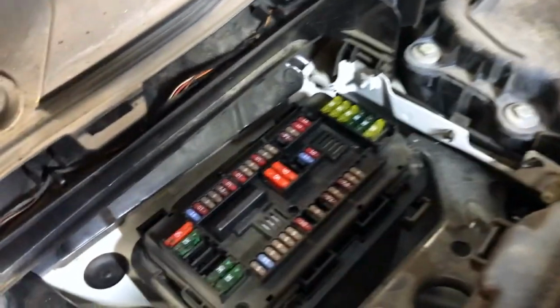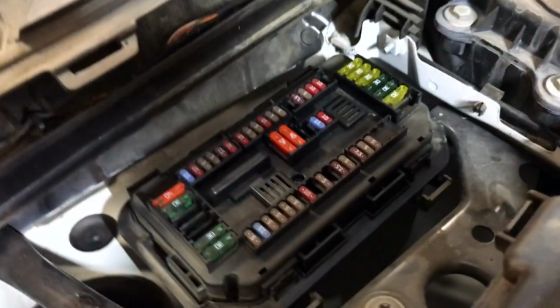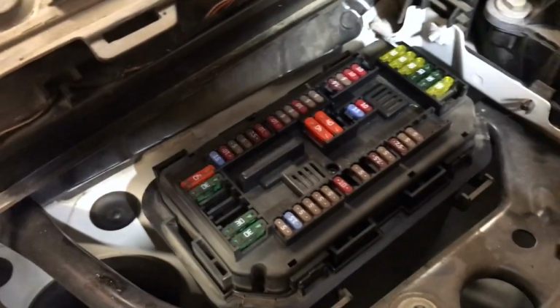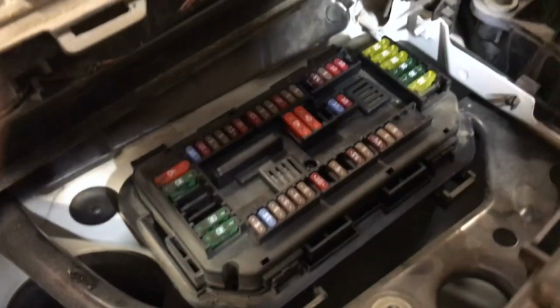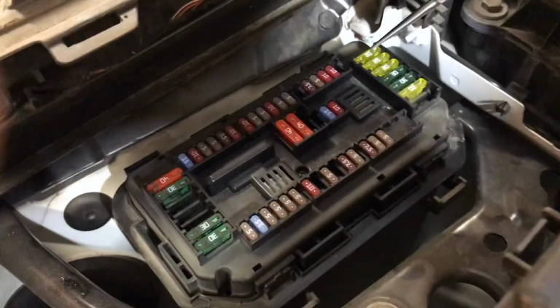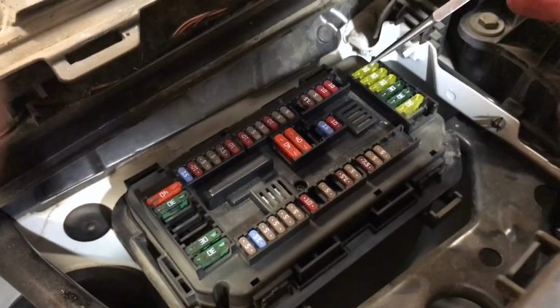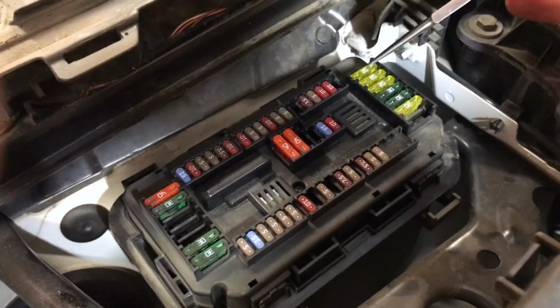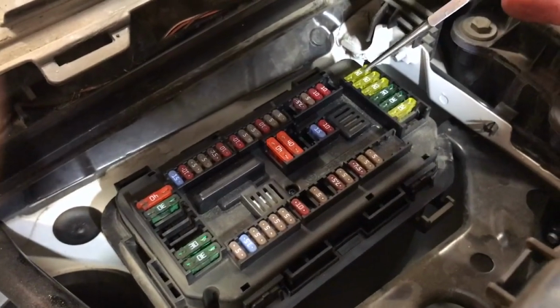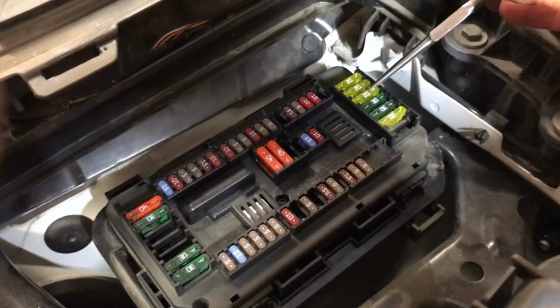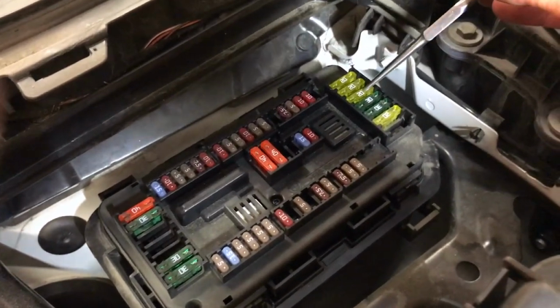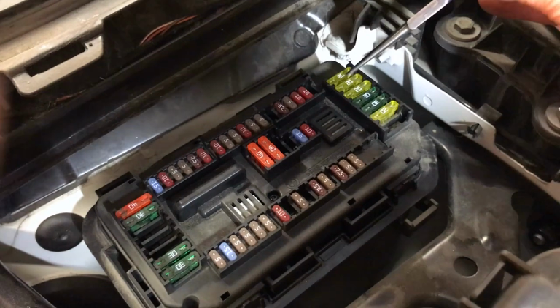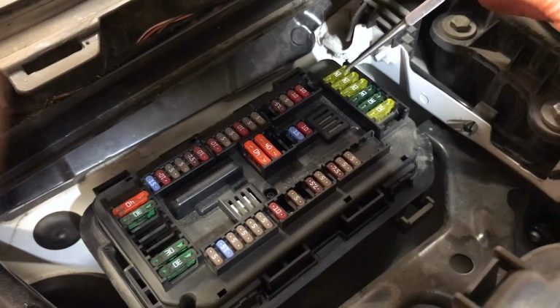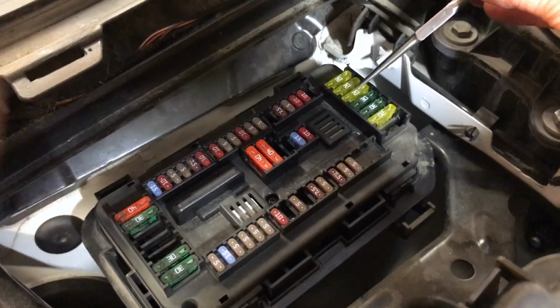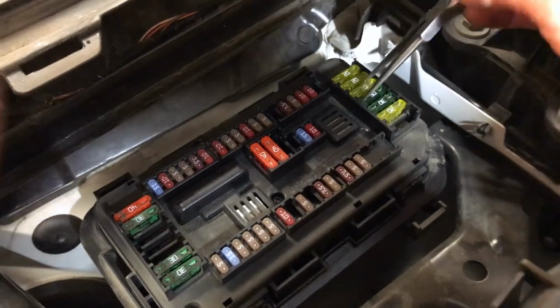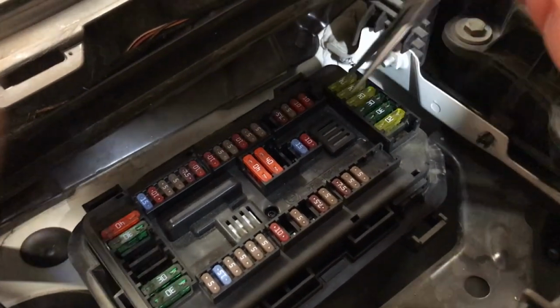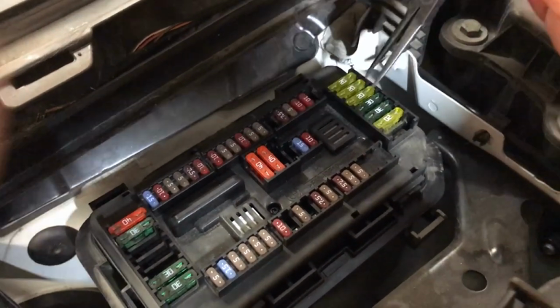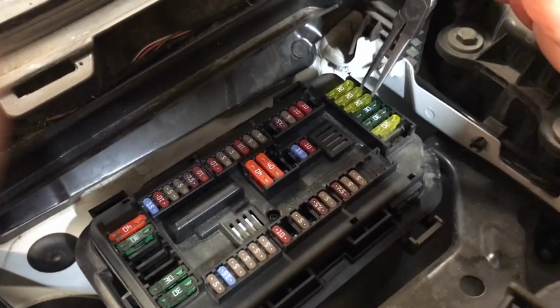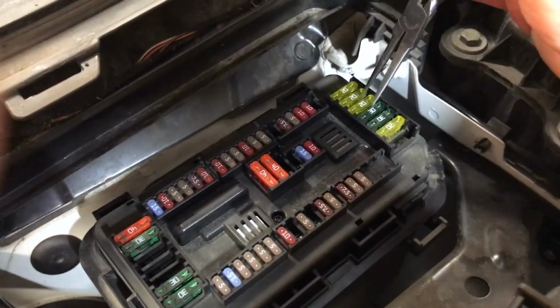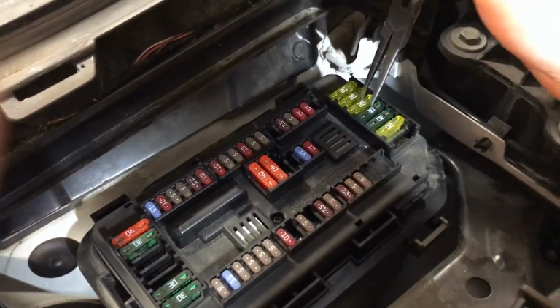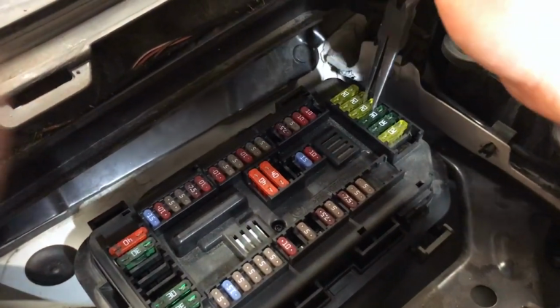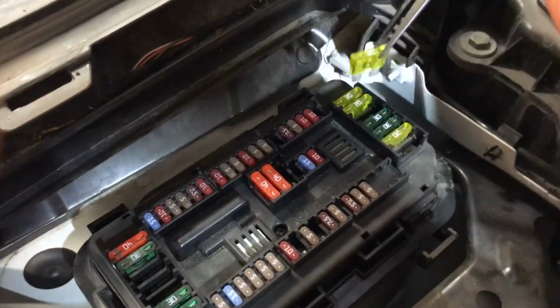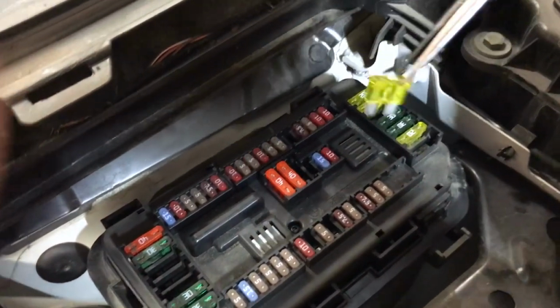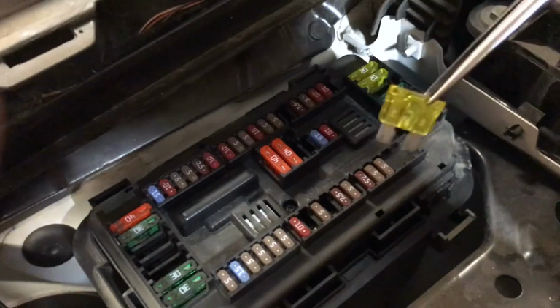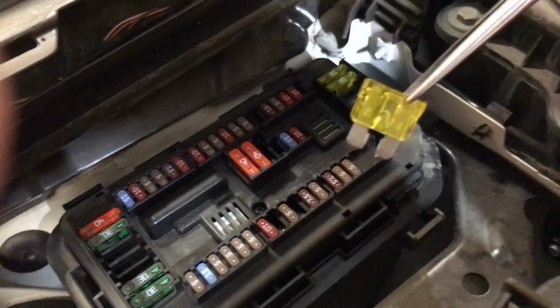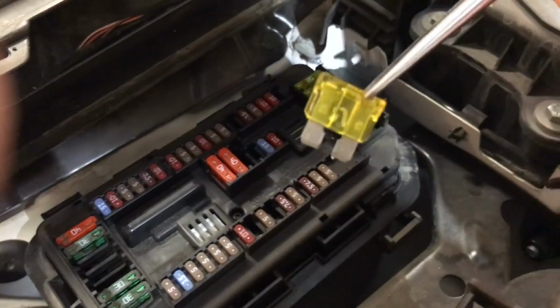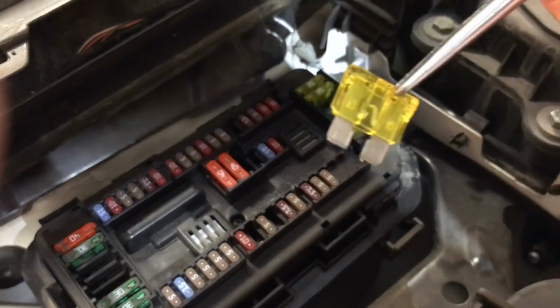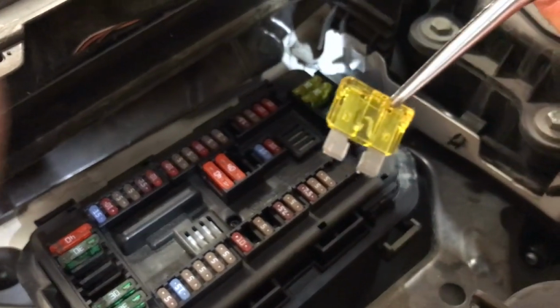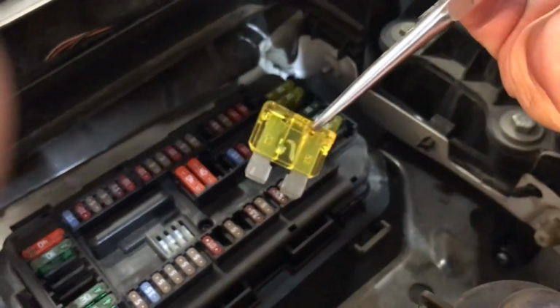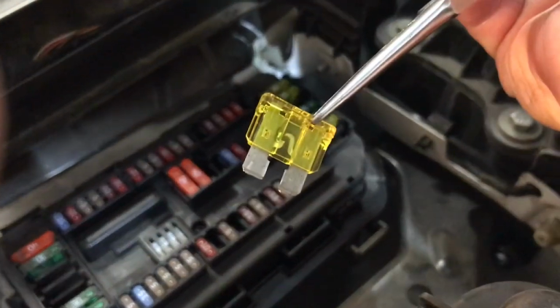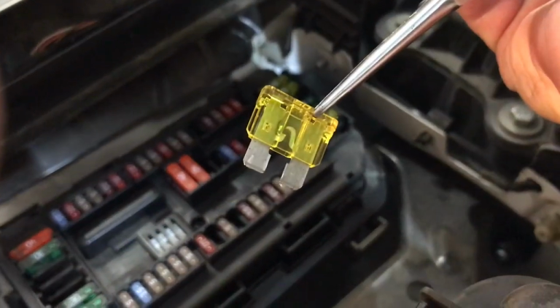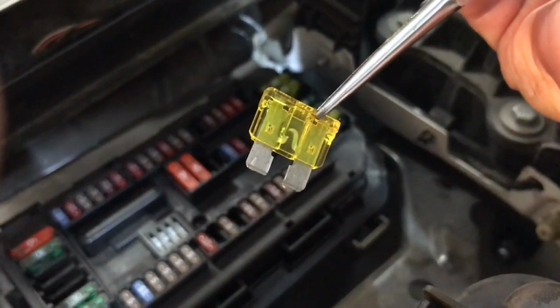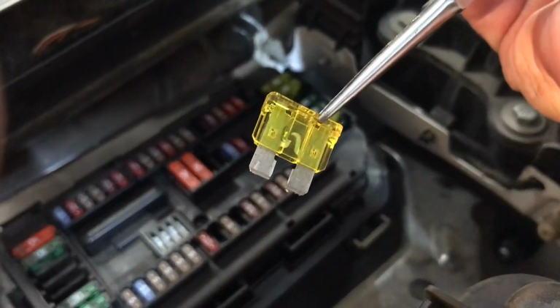The fuse we're looking for is the third one down on the right — it's a 20 amp. One, two, three. So I'm going to pull this guy out and see. And sure enough, there it is. It's blown.